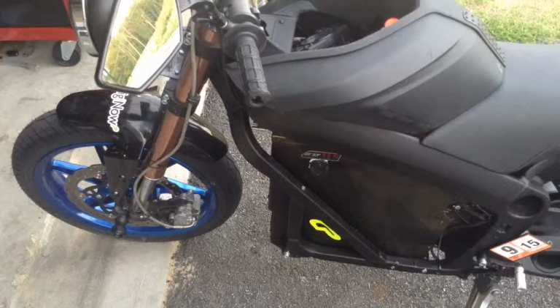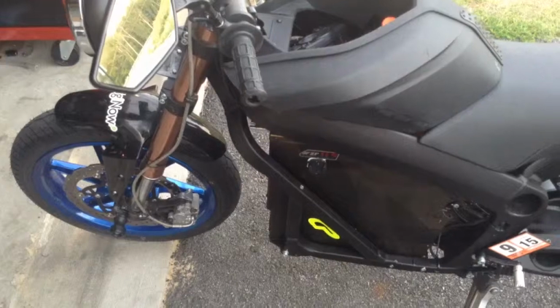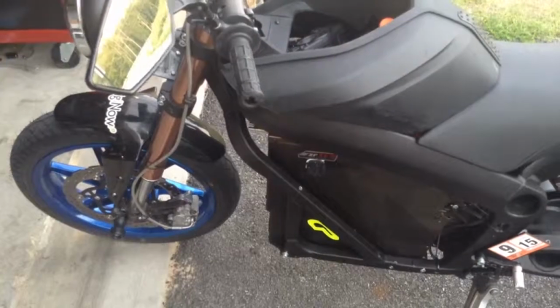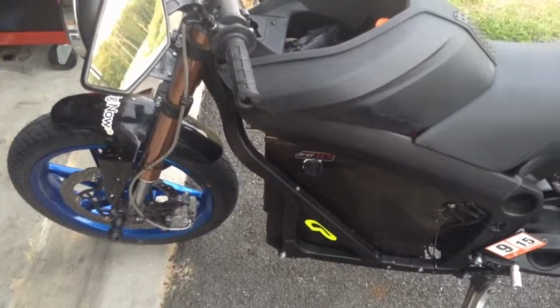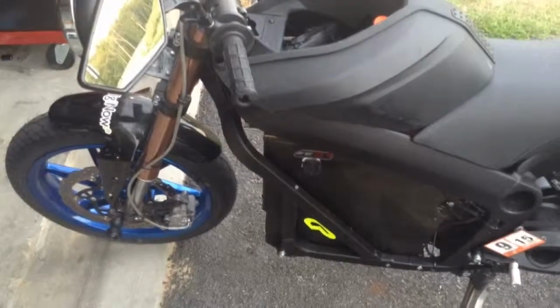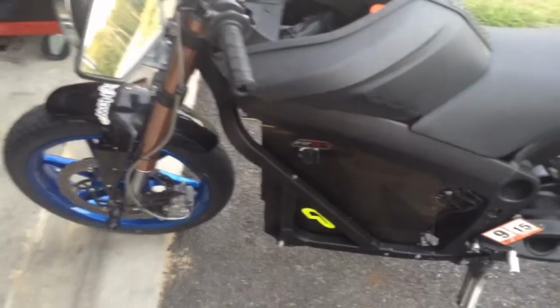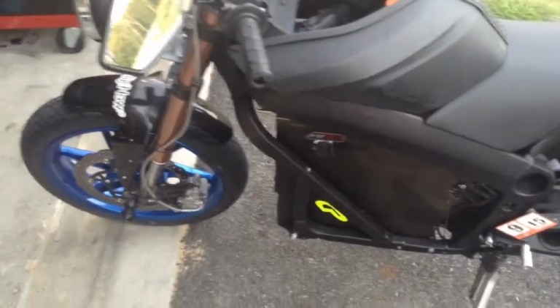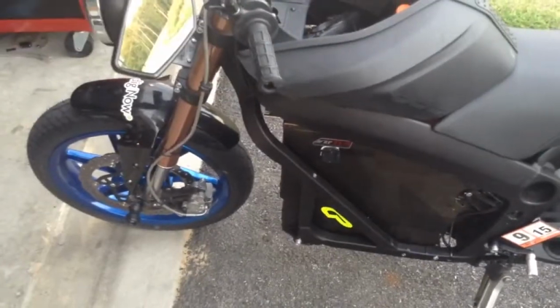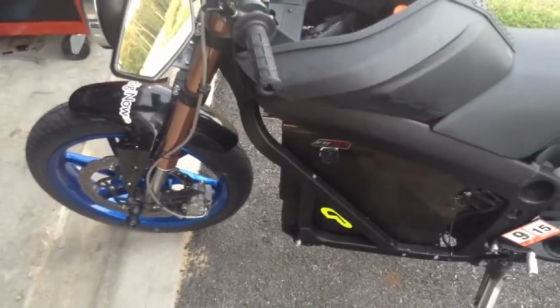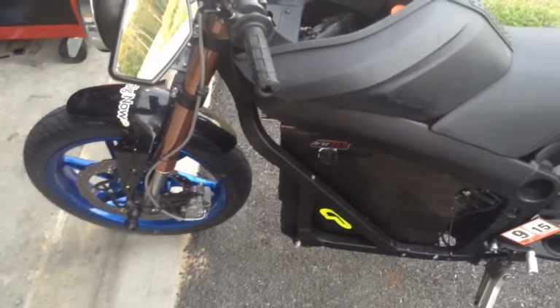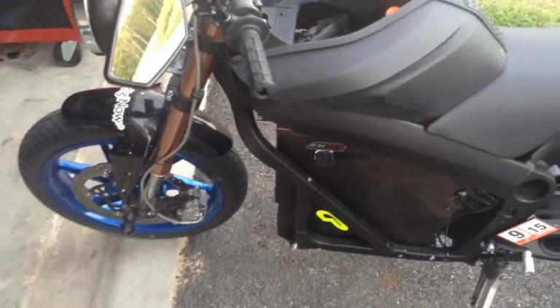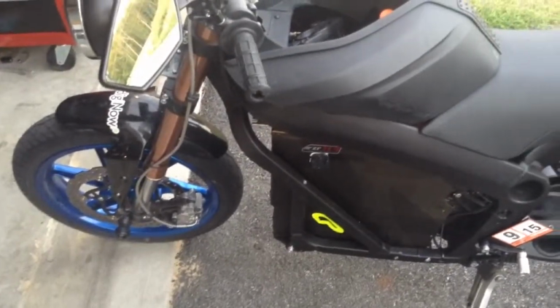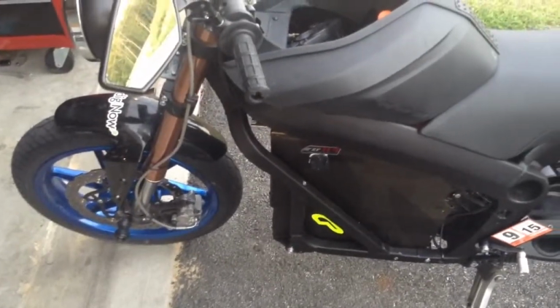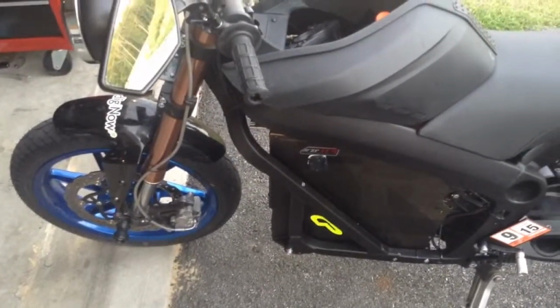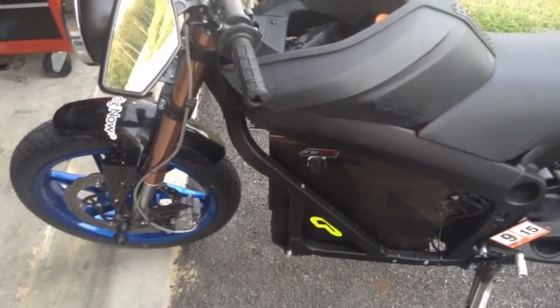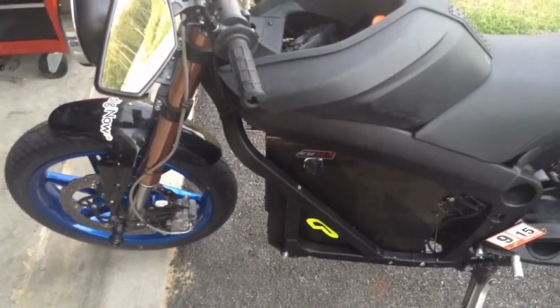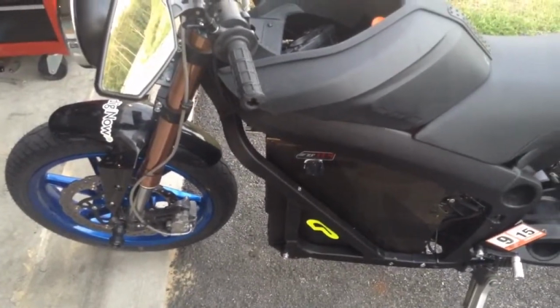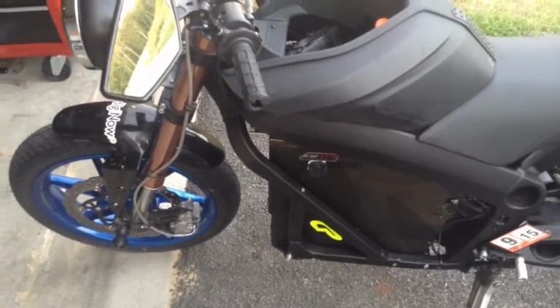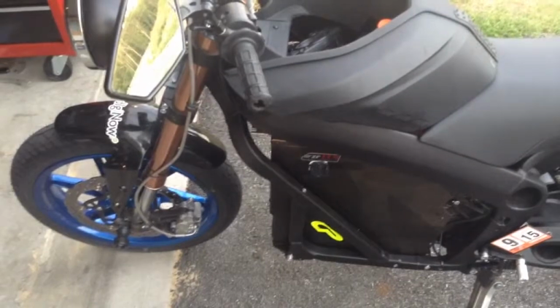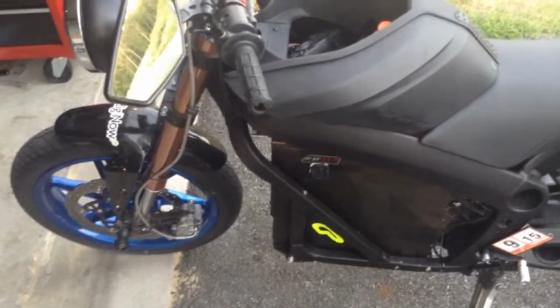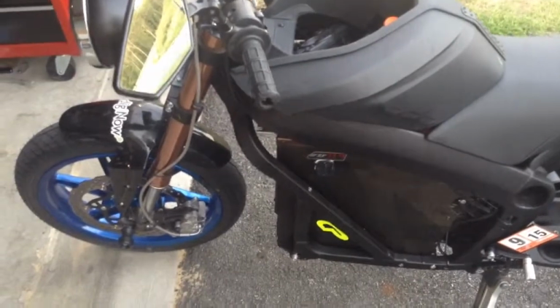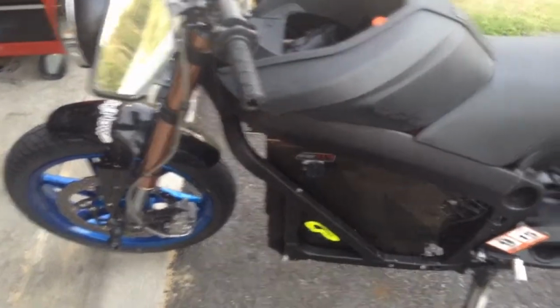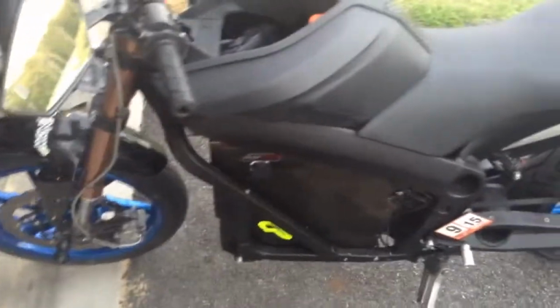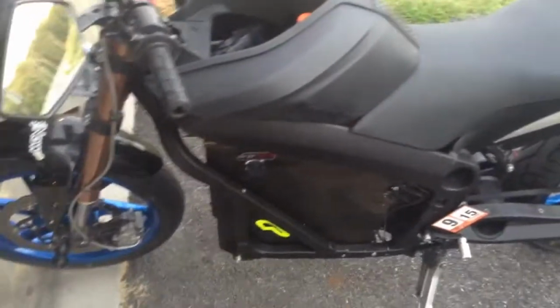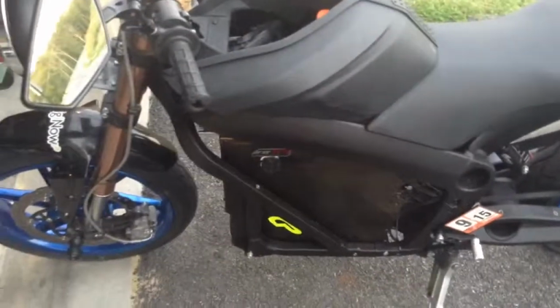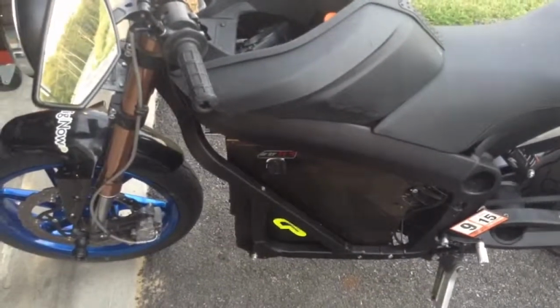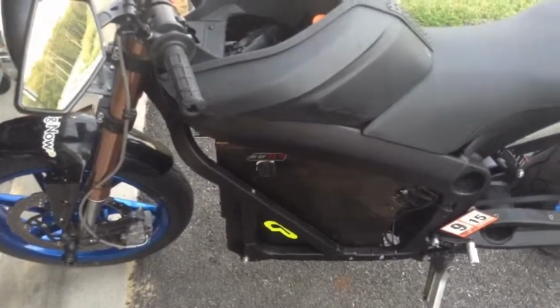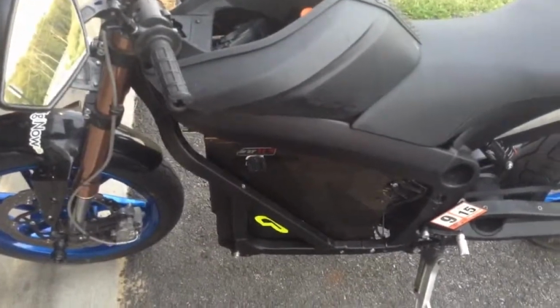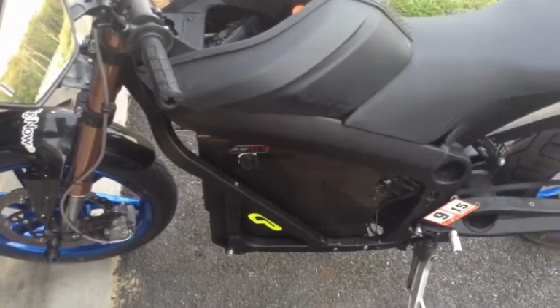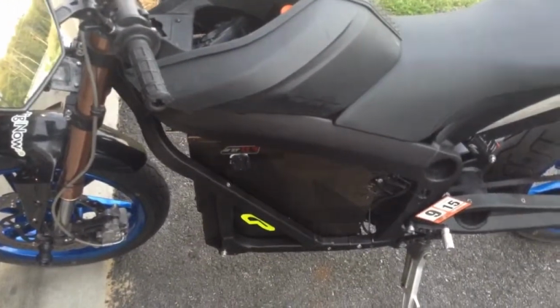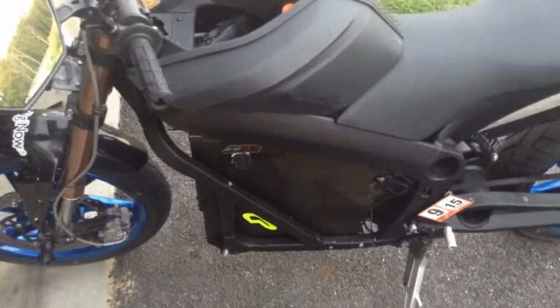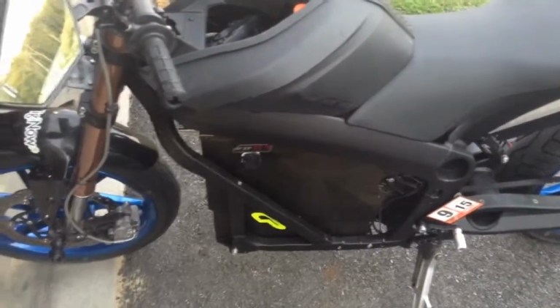Burton here. I figured I'd go through the things I had to do to get this zero street legal. It's now inspected — you can see the inspection sticker down there on the lower right.